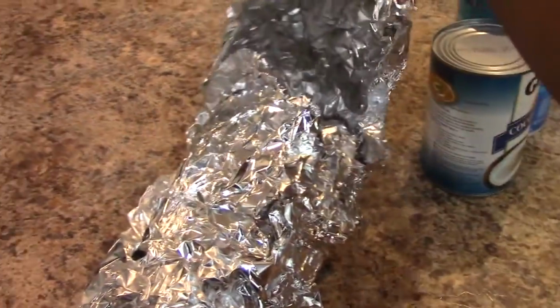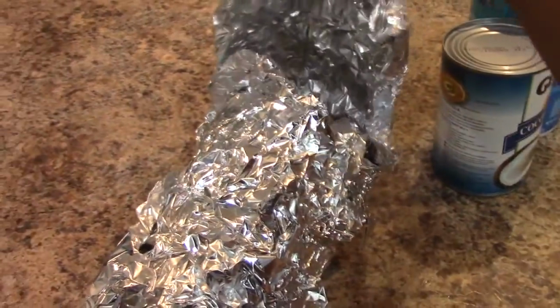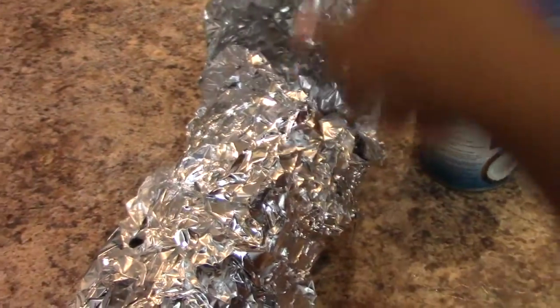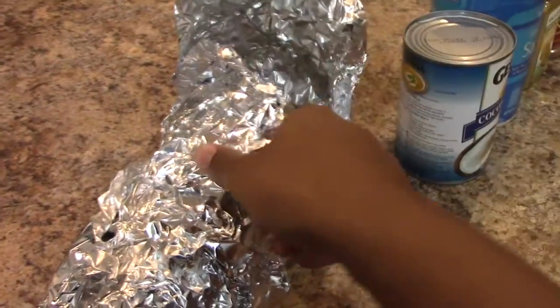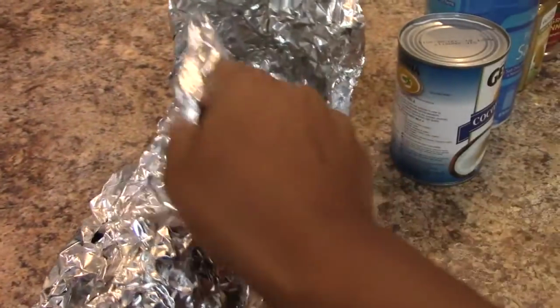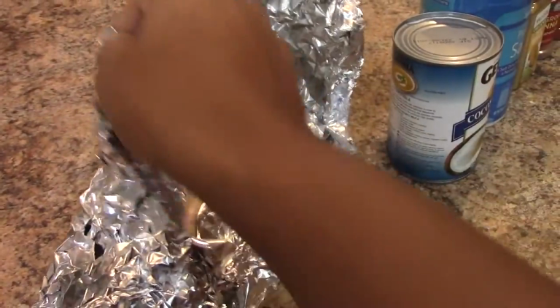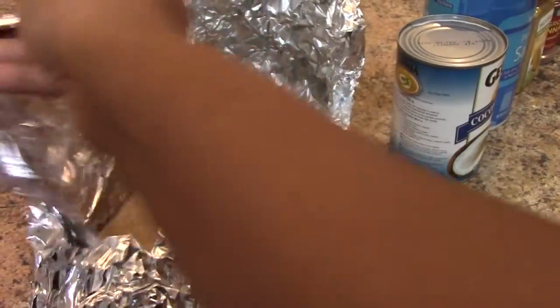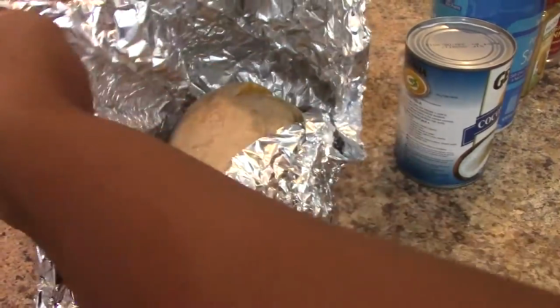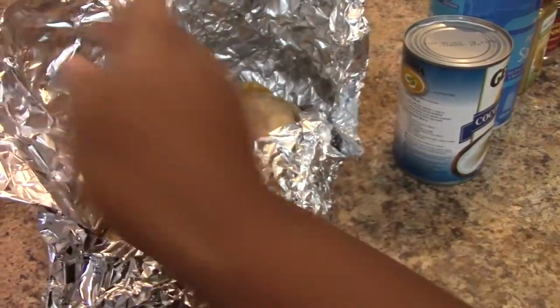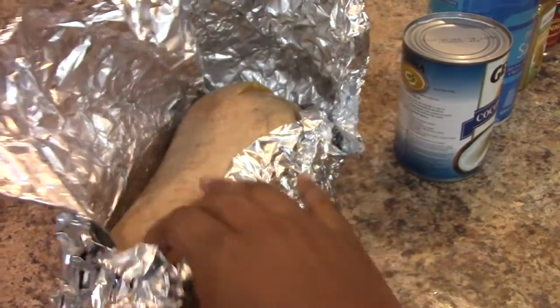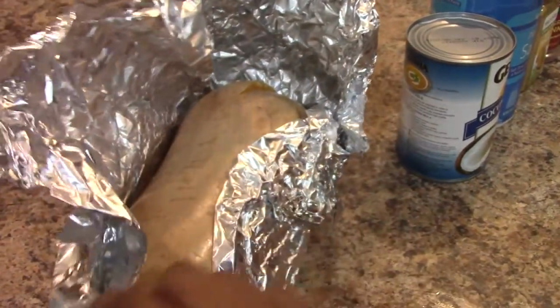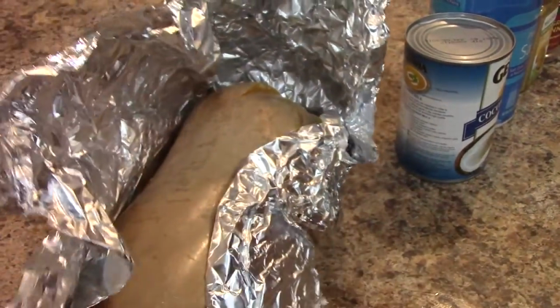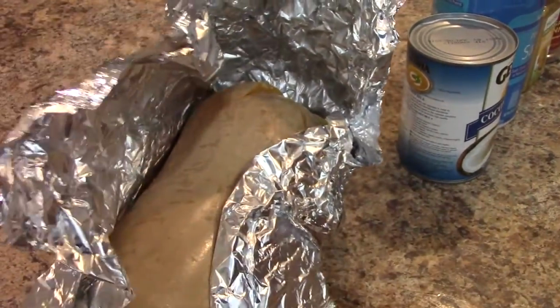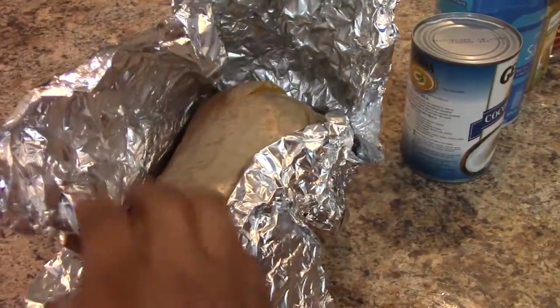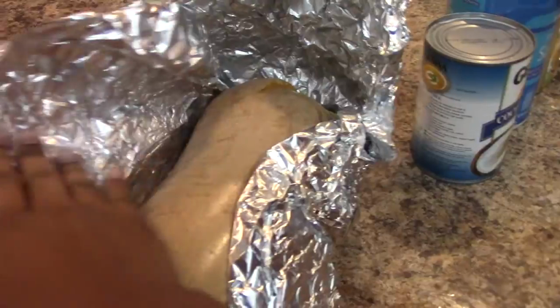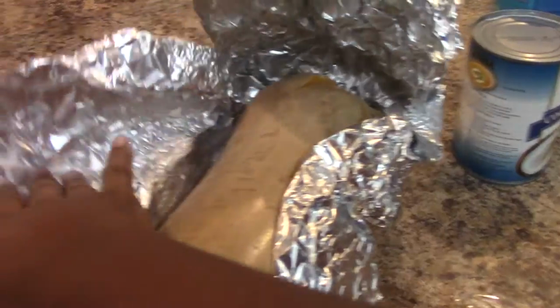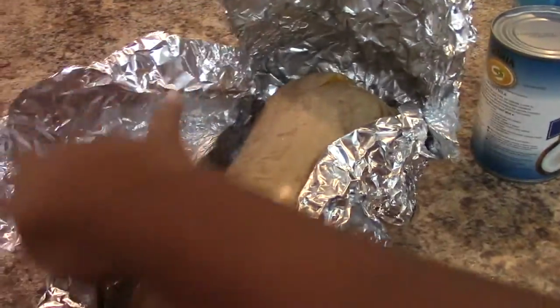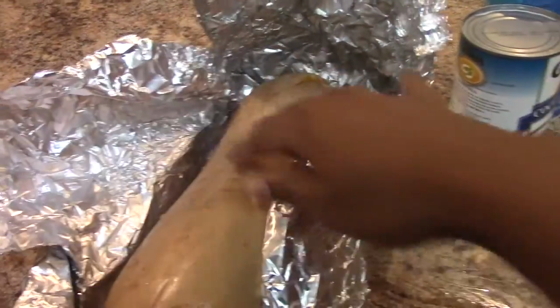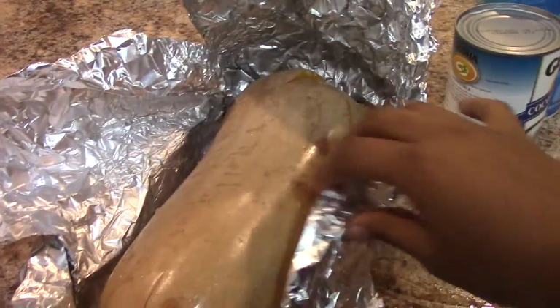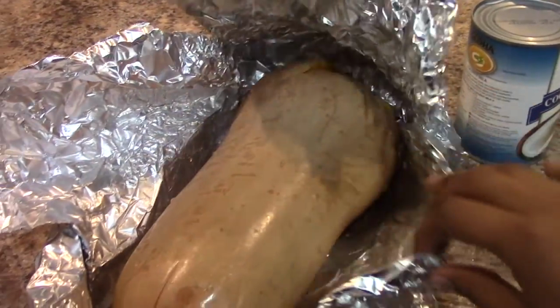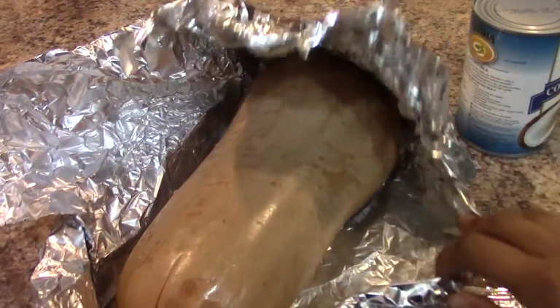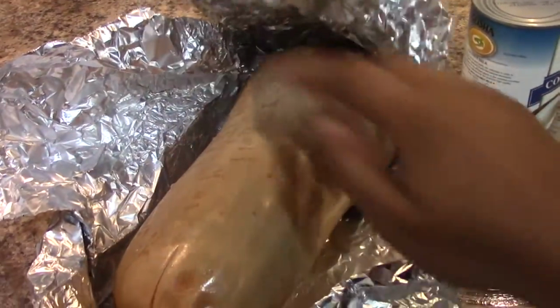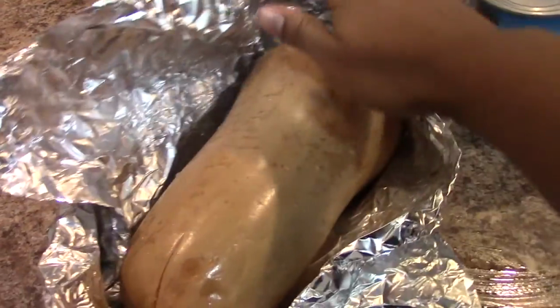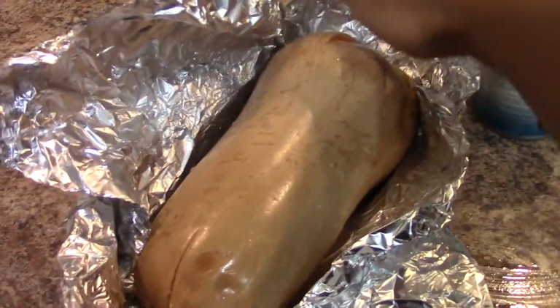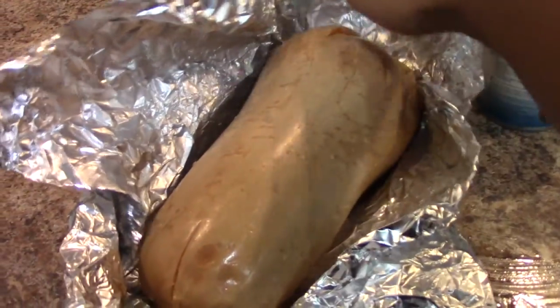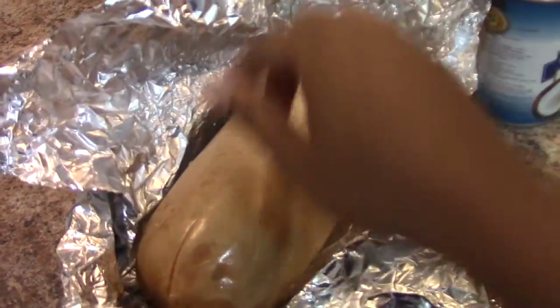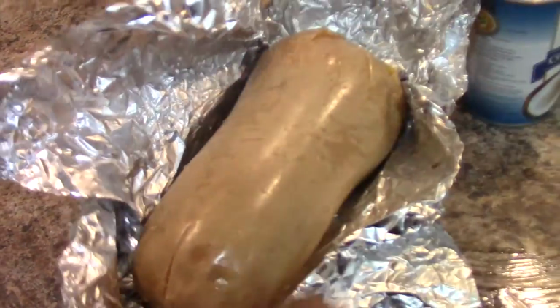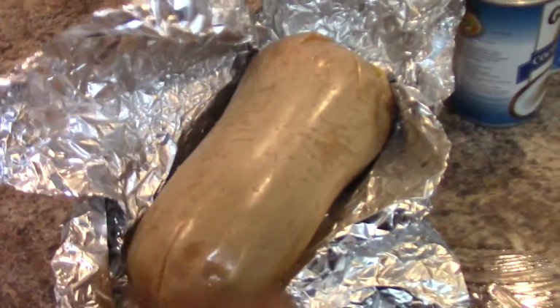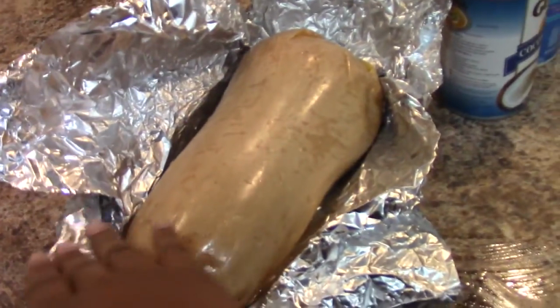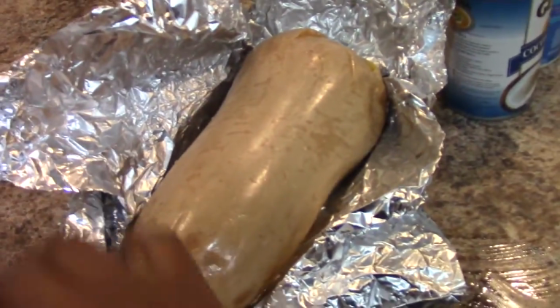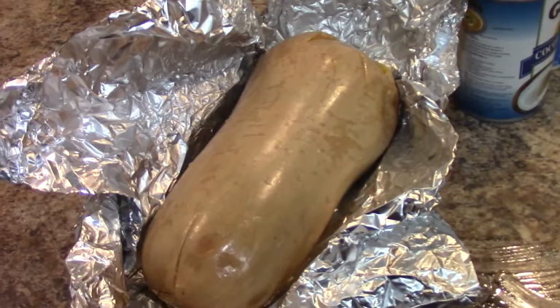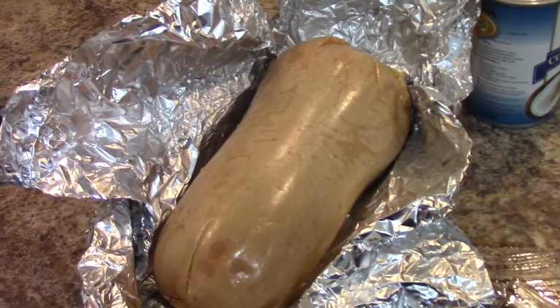I've roasted my butternut squash at 400 degrees for about an hour, or until it's hot. I do like to slit it a little bit. Next I'm going to spoon out the seeds.